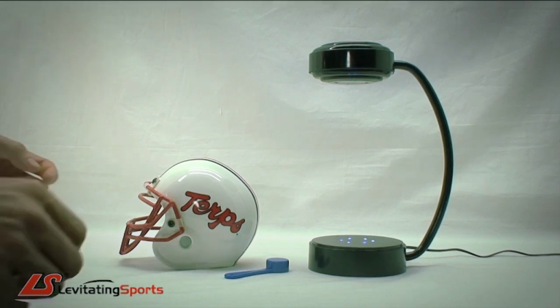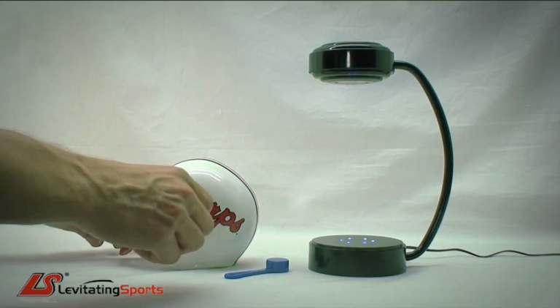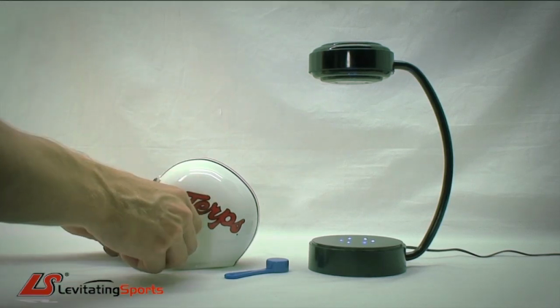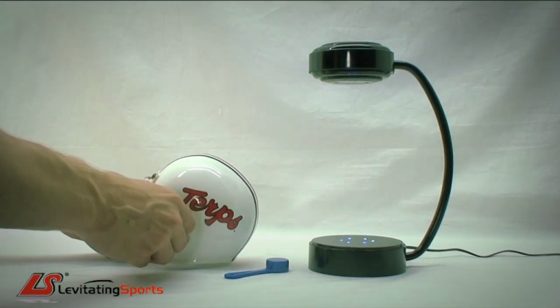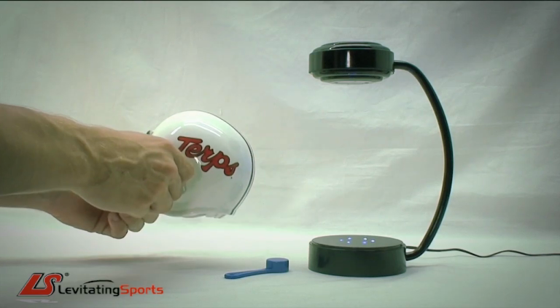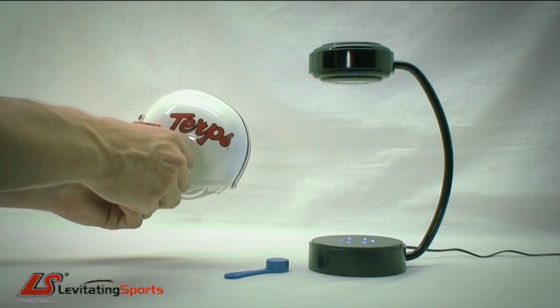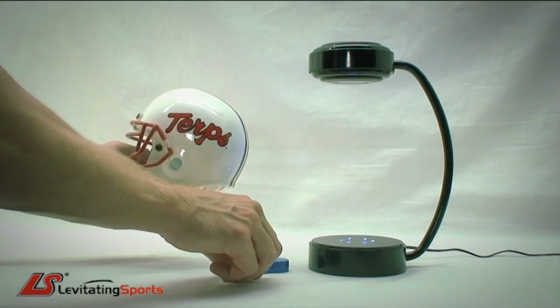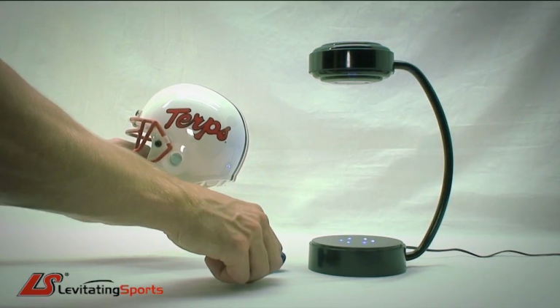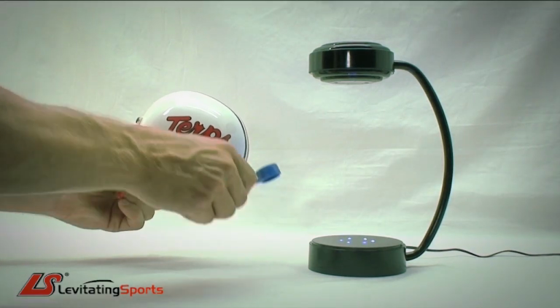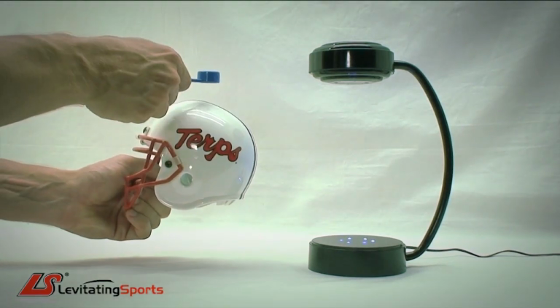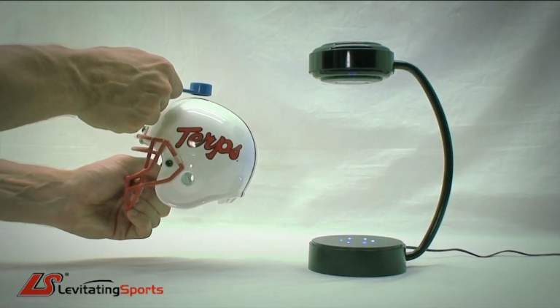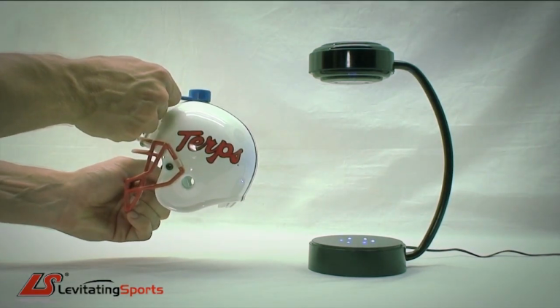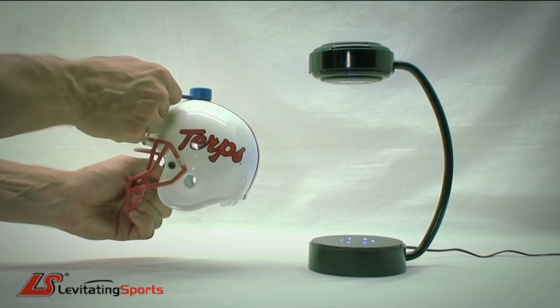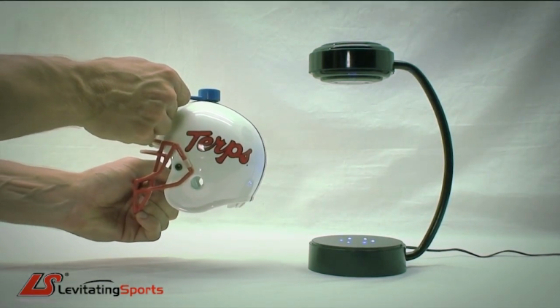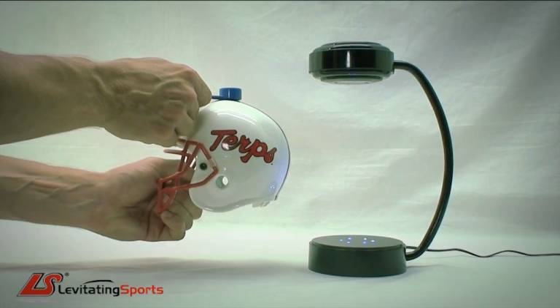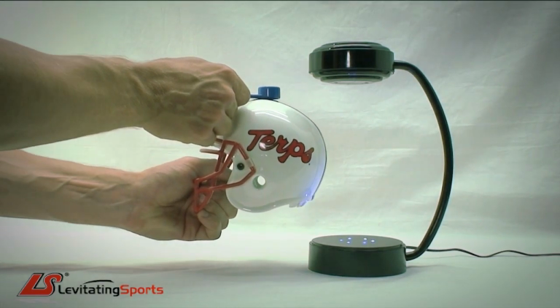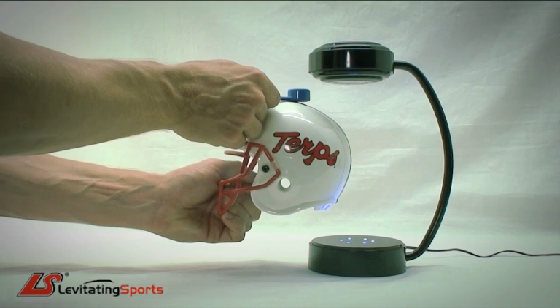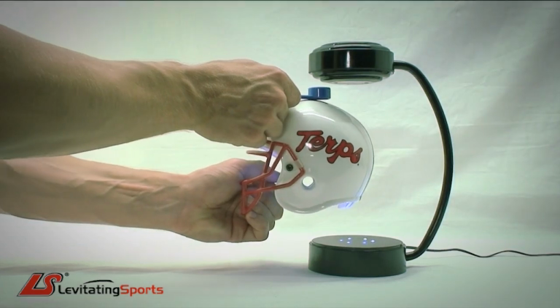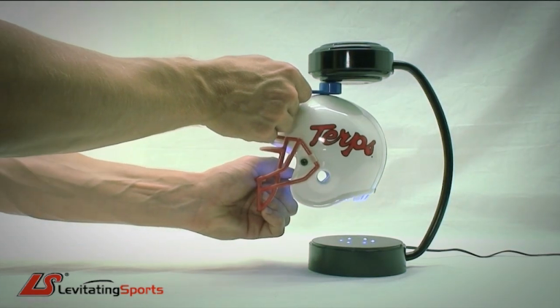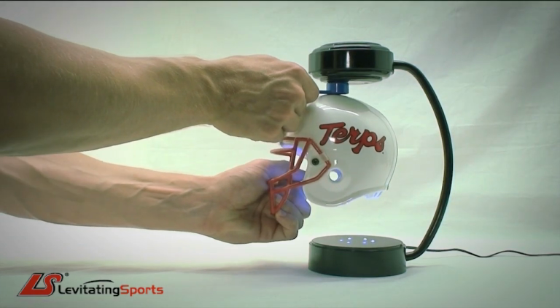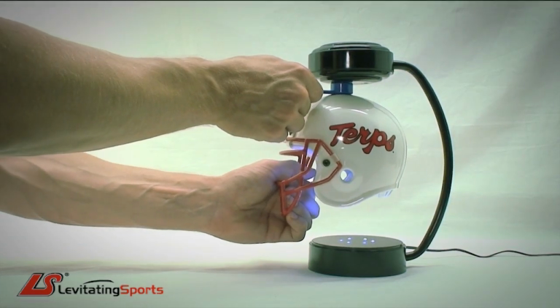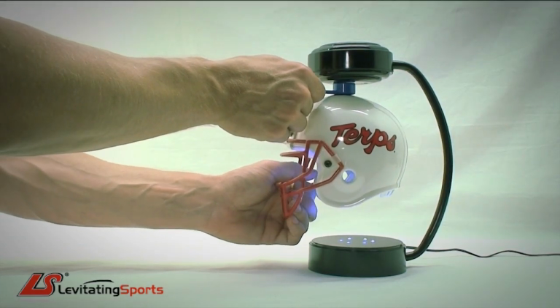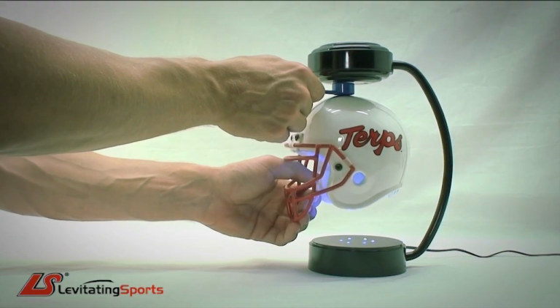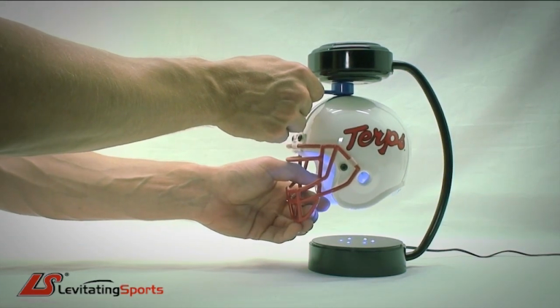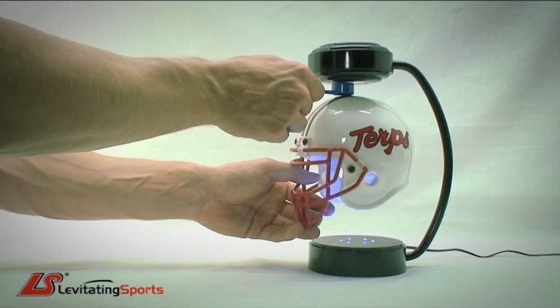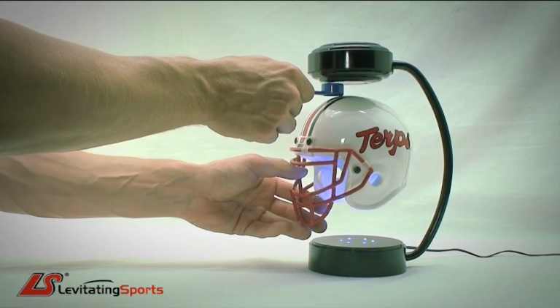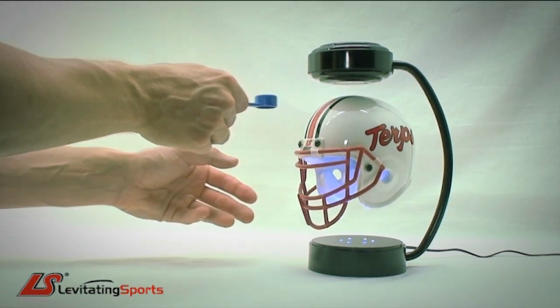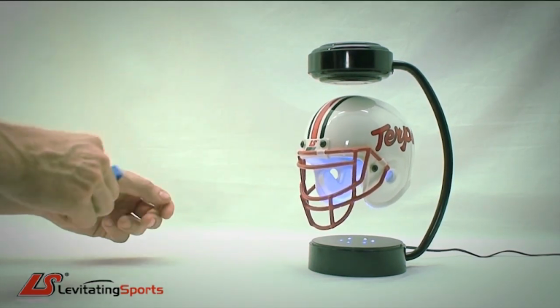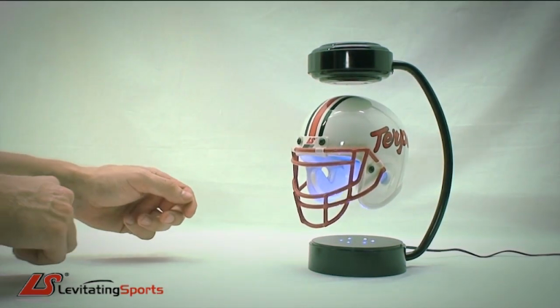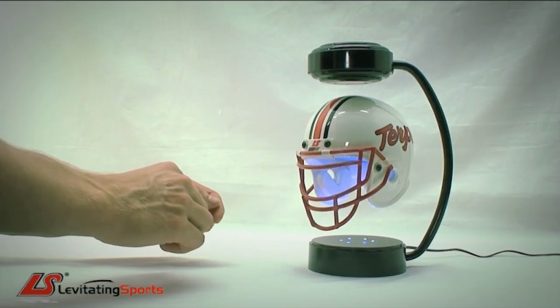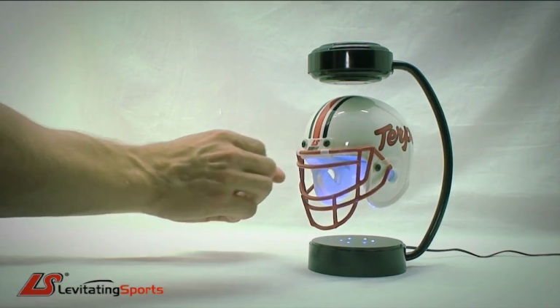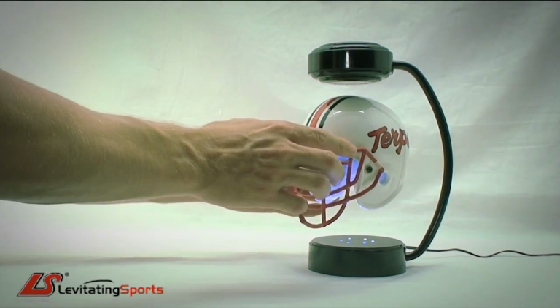Place the helmet in the palm of your hand. With the other free hand, place the blue spoon spacer directly on top of the helmet. Place the combination of the two under the upper stand magnet and gently pull away the blue spoon.